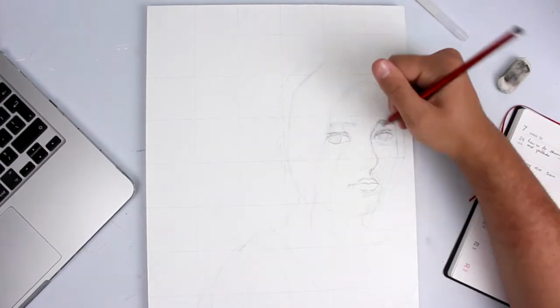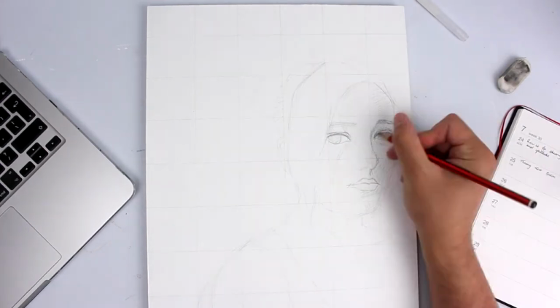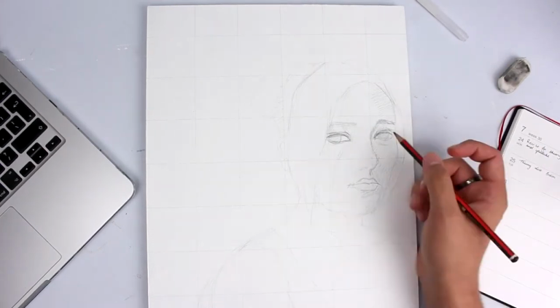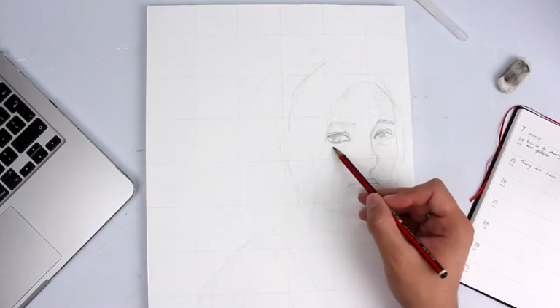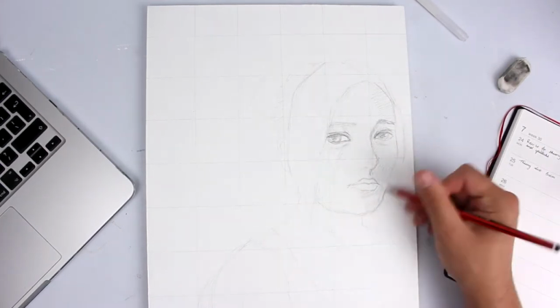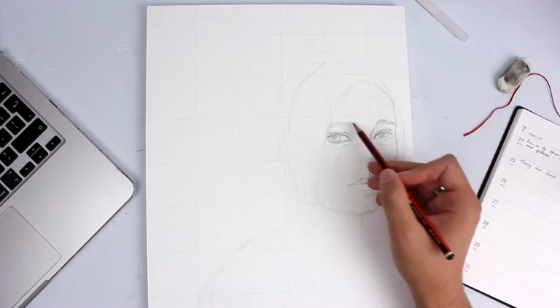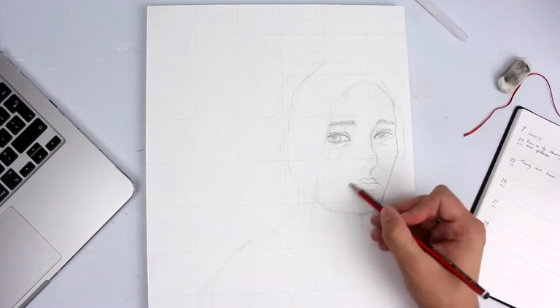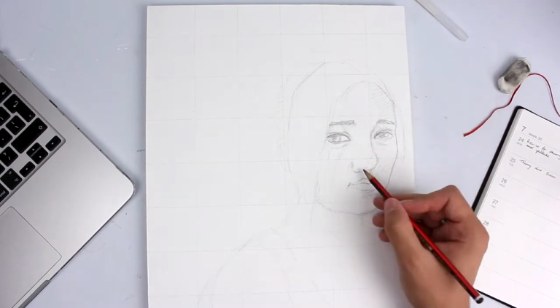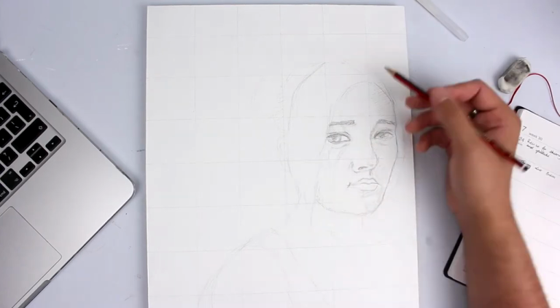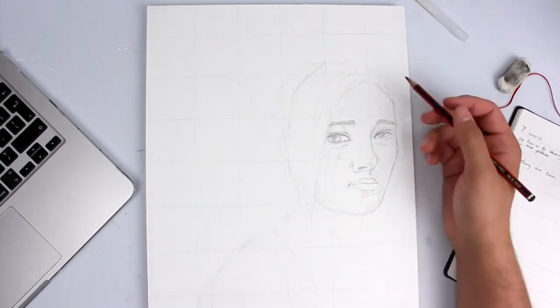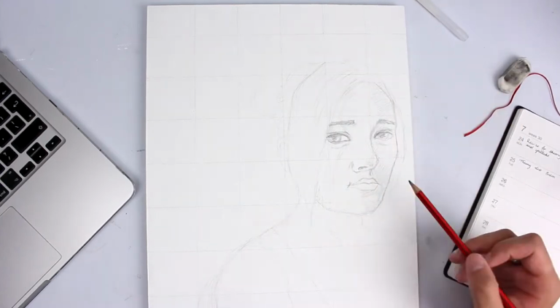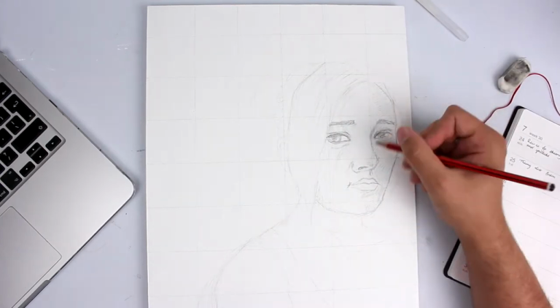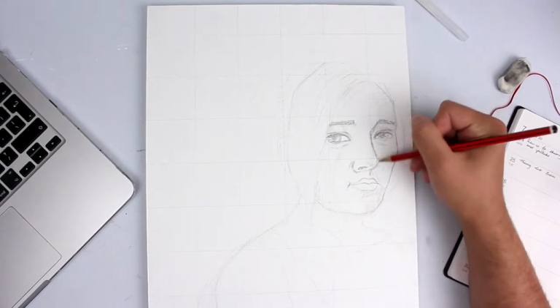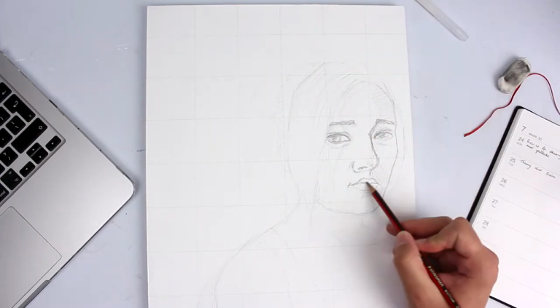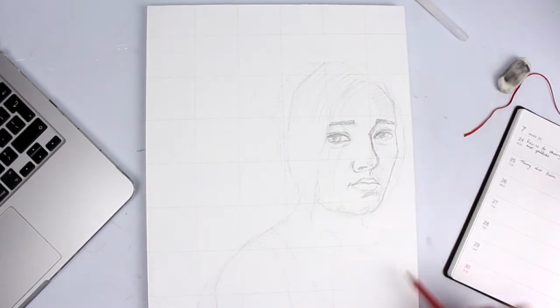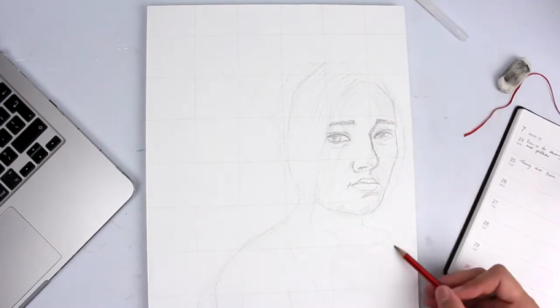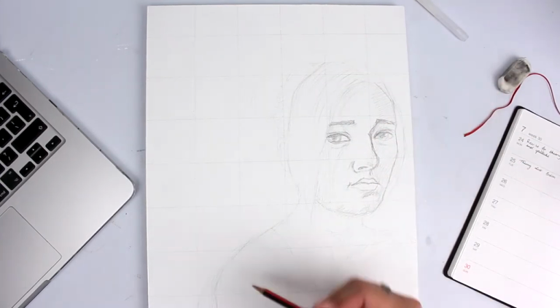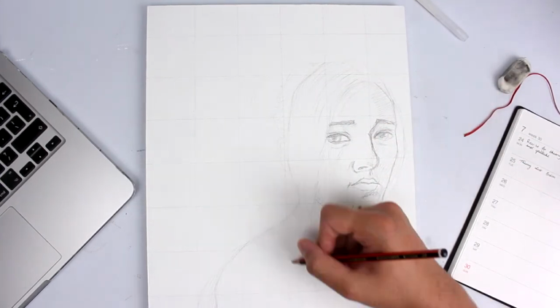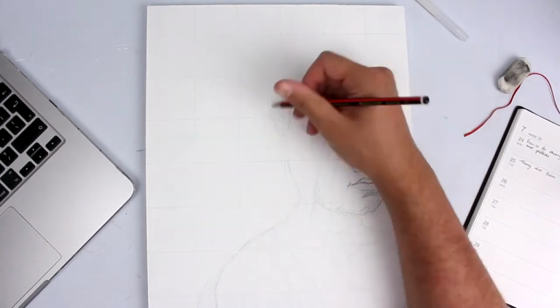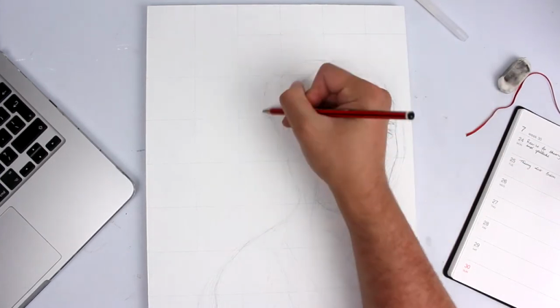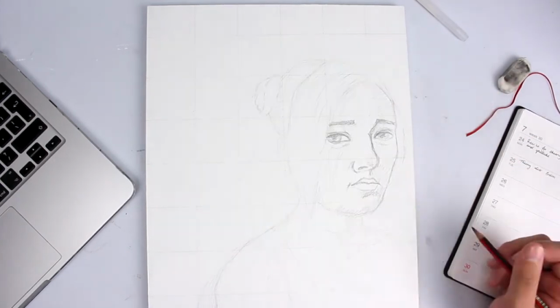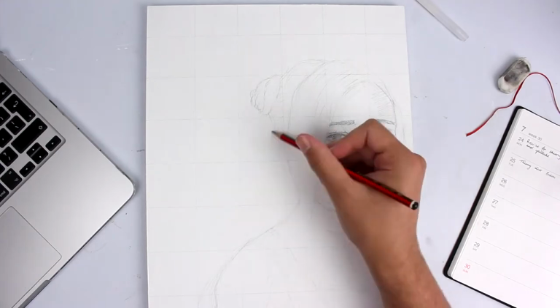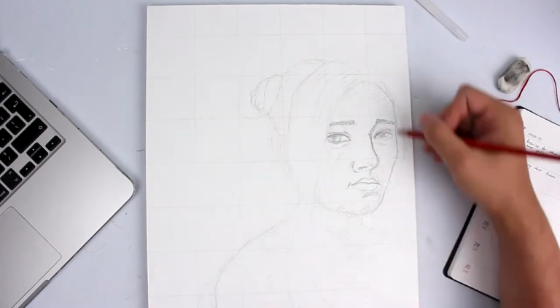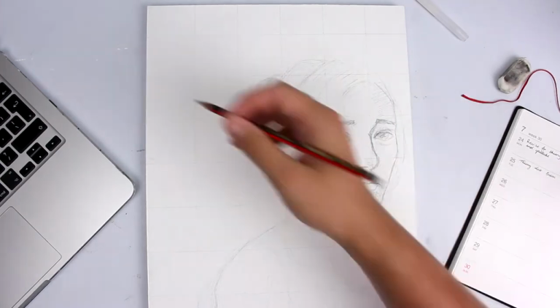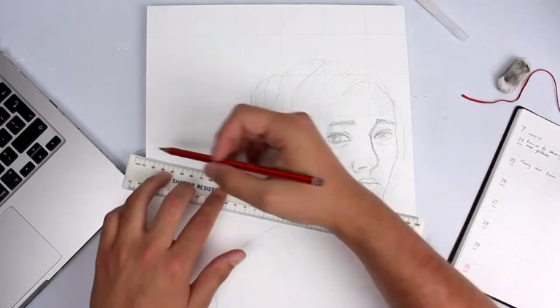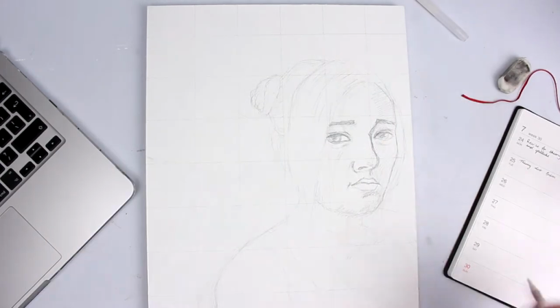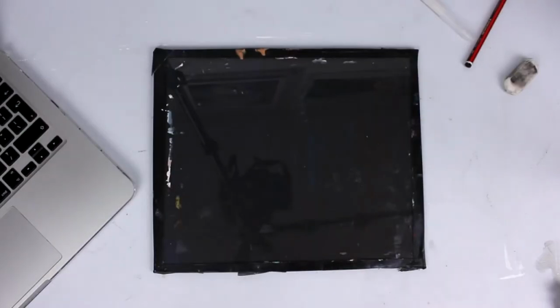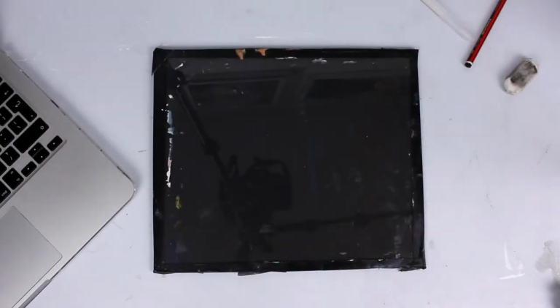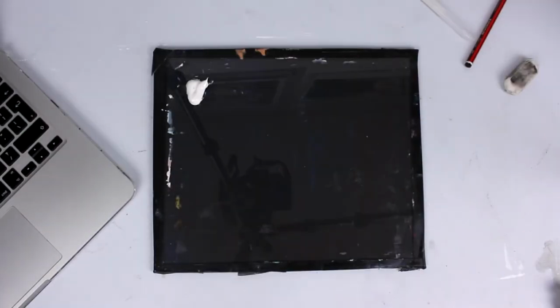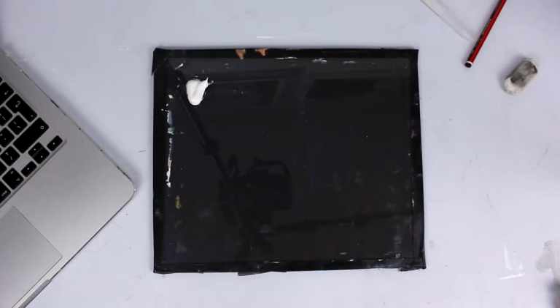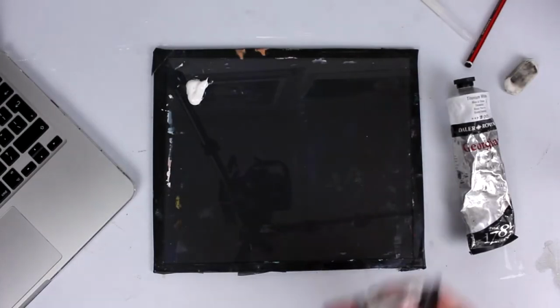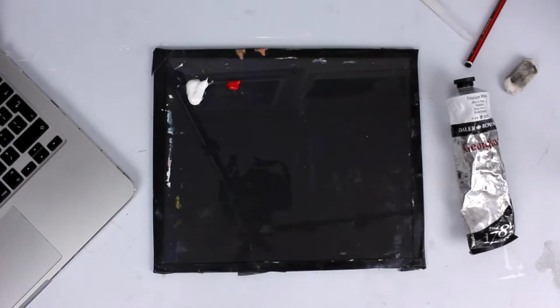This is basically how I start all of my paintings. I'll use a reference image and create a composition in Photoshop, then overlay a grid and draw that onto the panel so I have a map of tone and value.